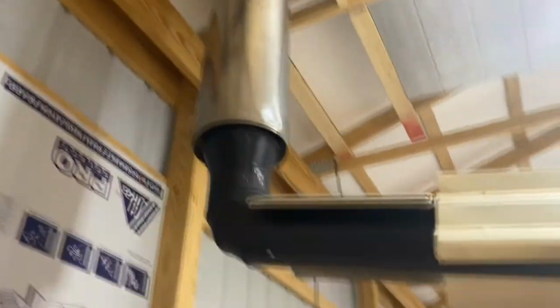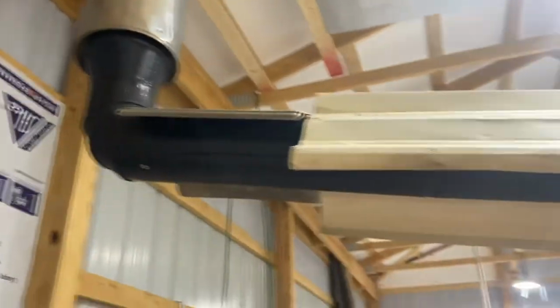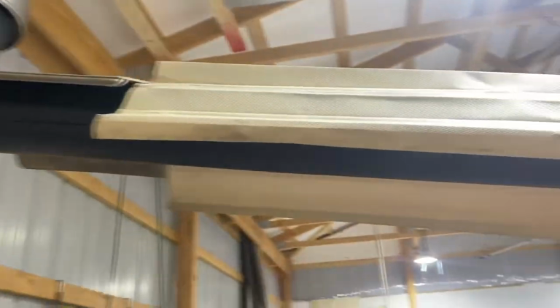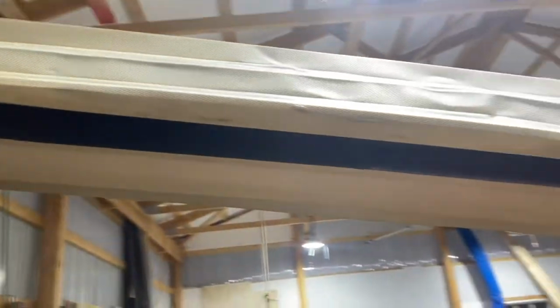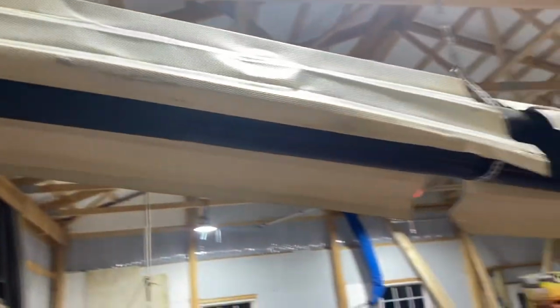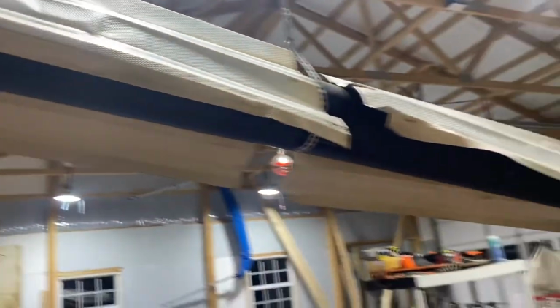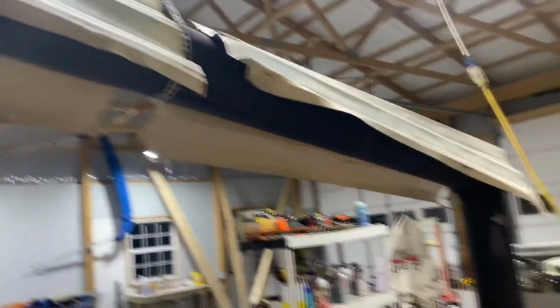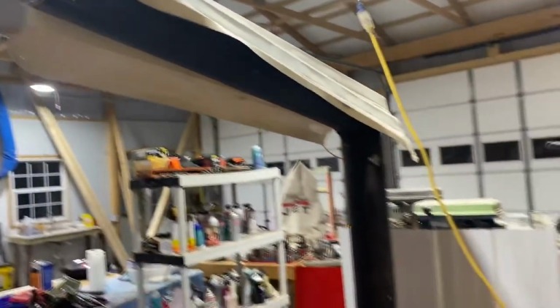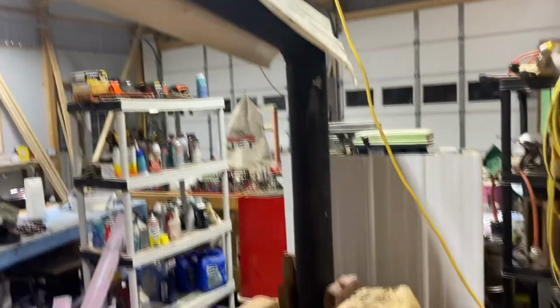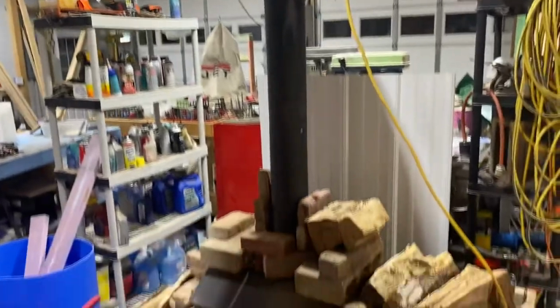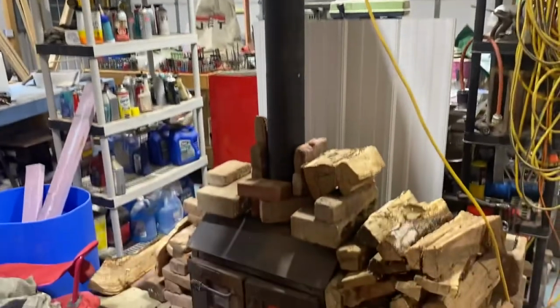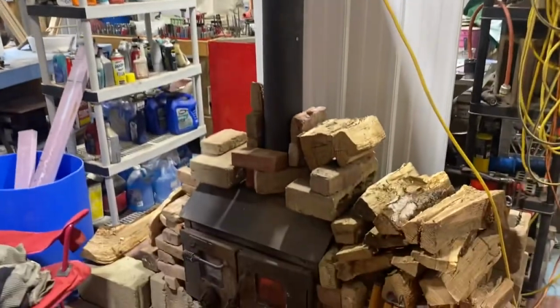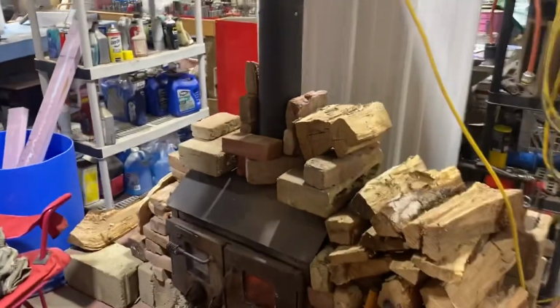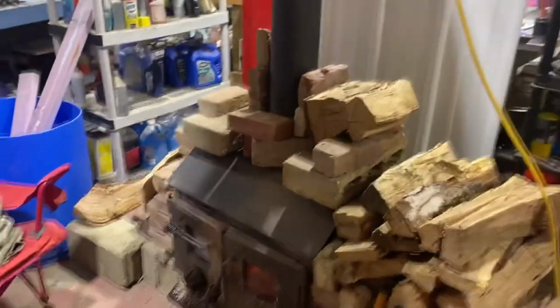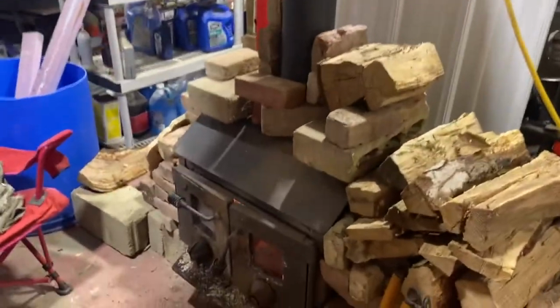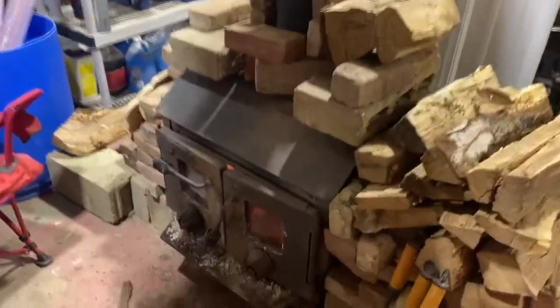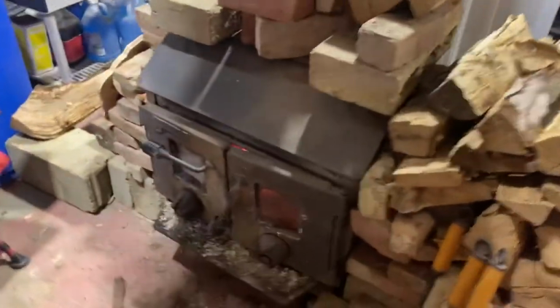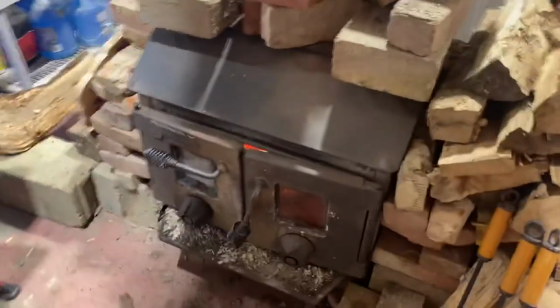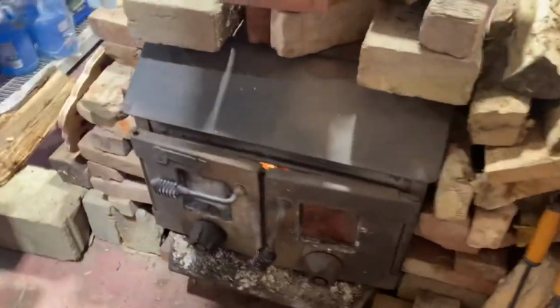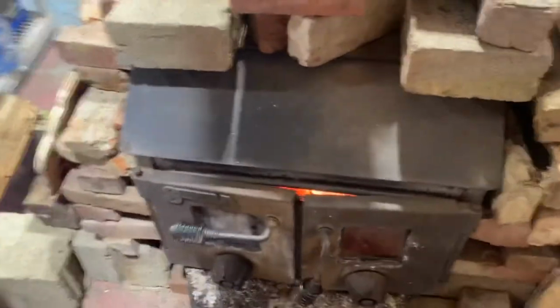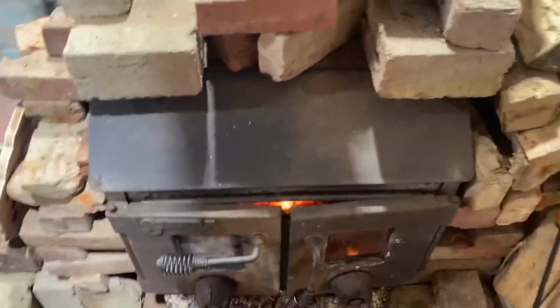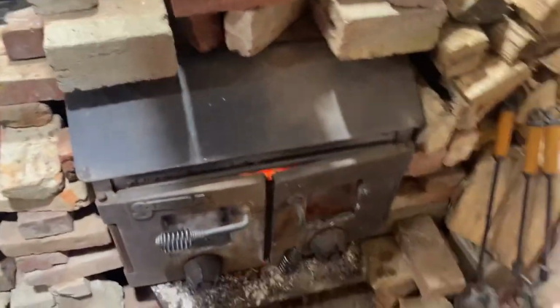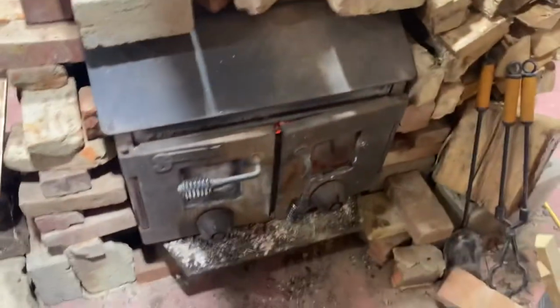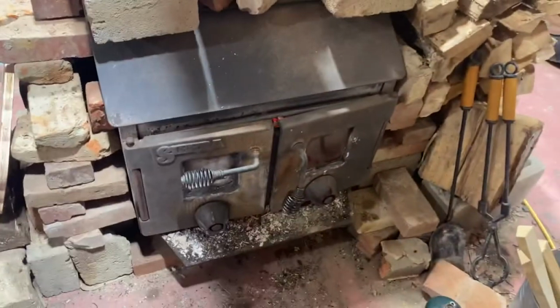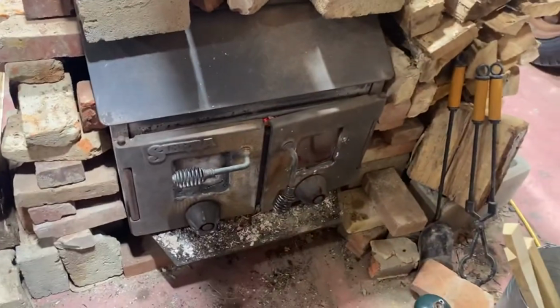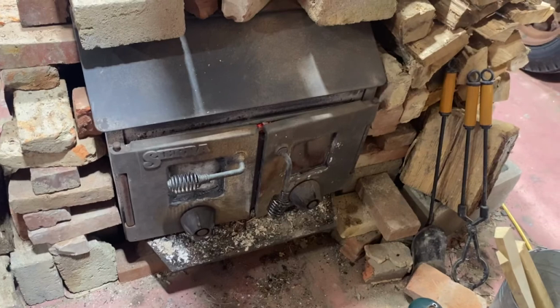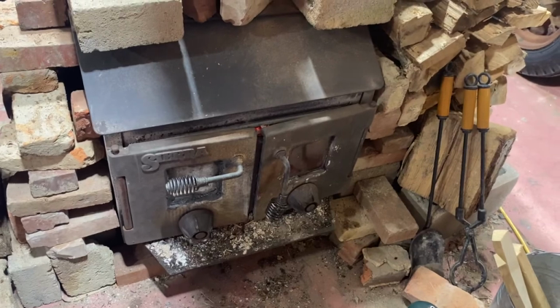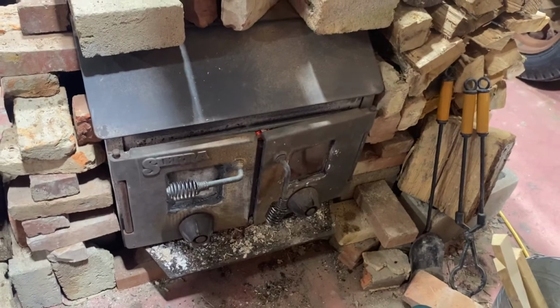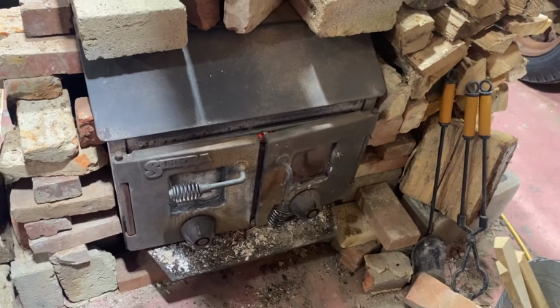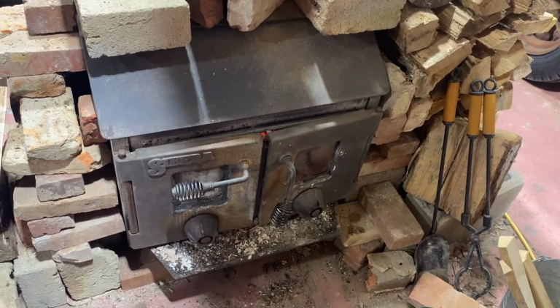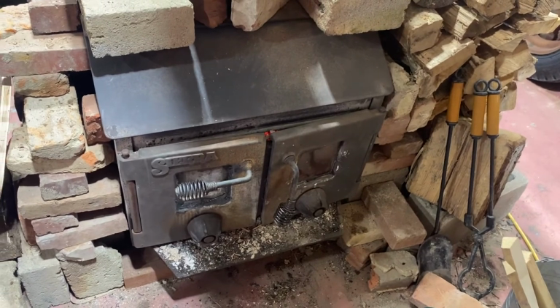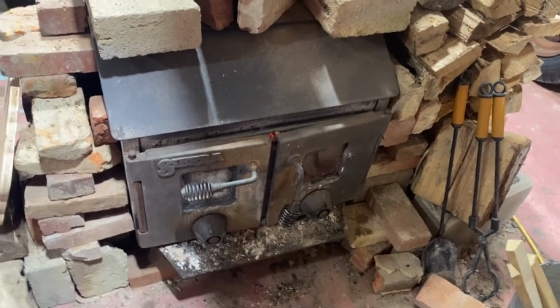The heat that comes out of here is really nice. The wood I'm burning this season is pretty wet, so I'll be sweeping this again soon. It is shocking how quickly creosote builds up.